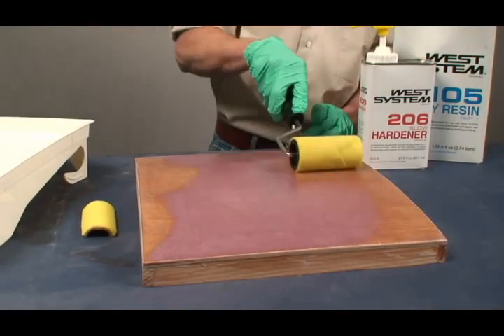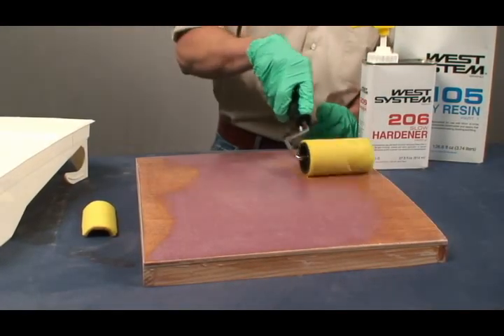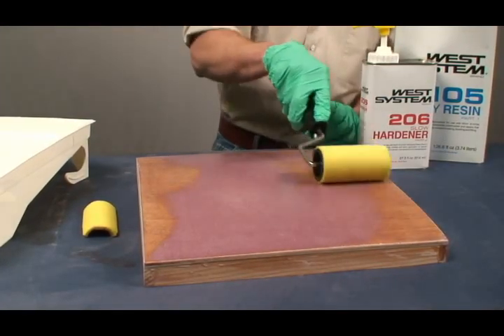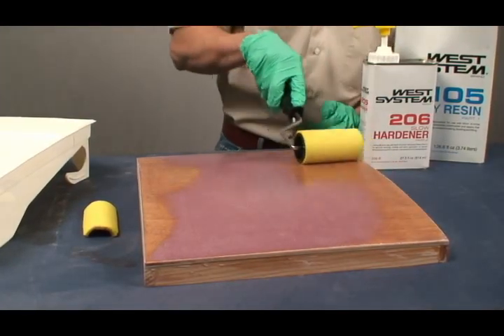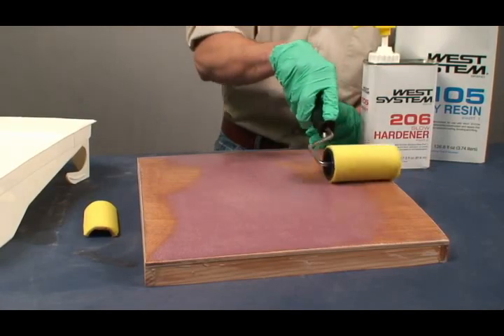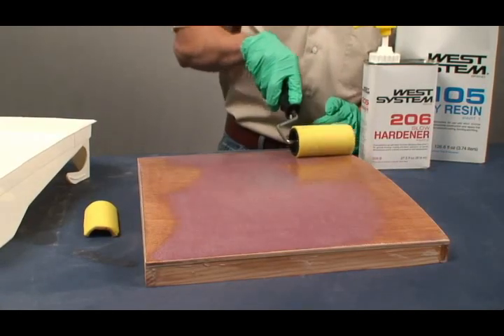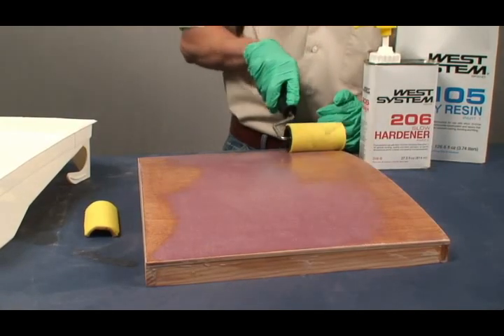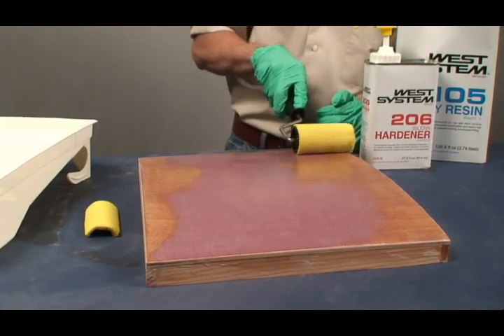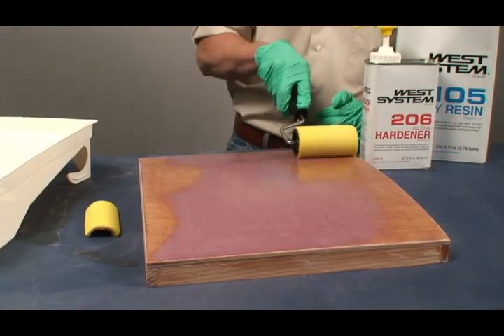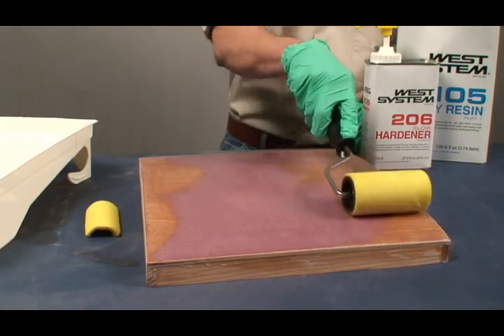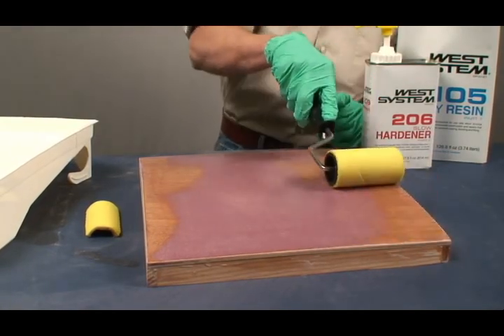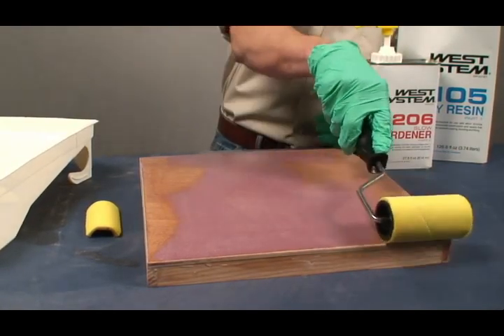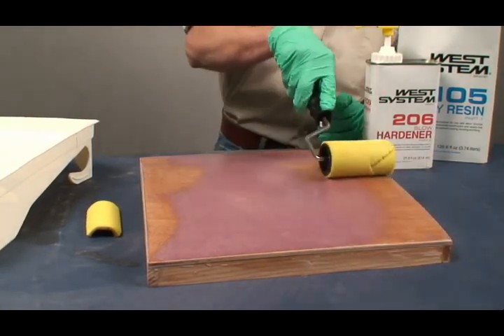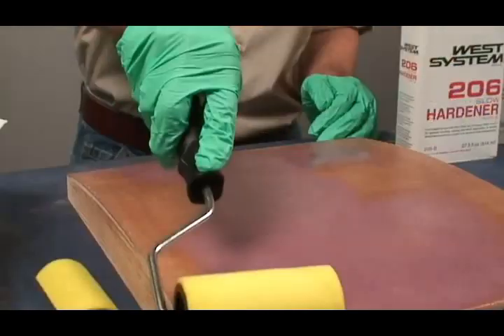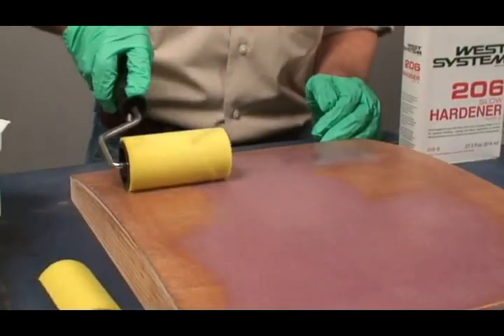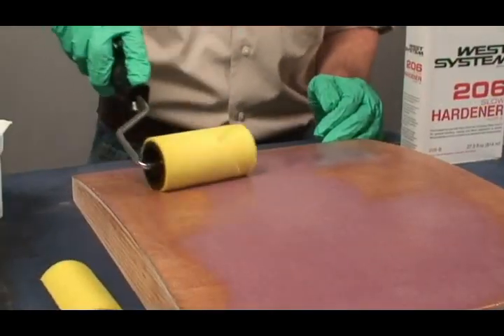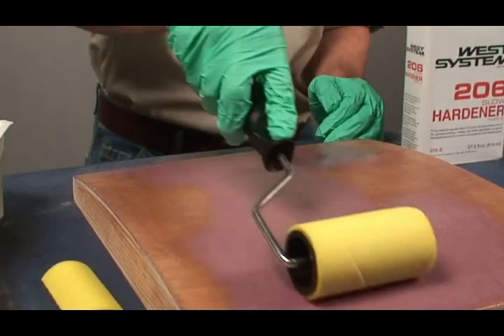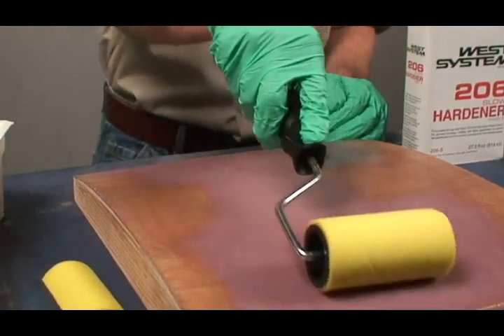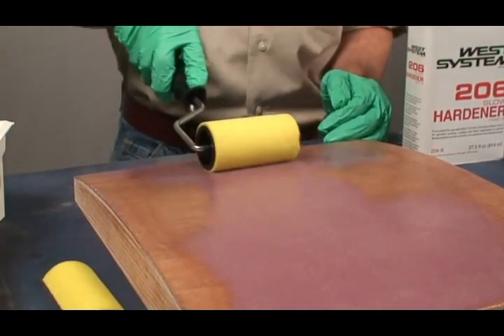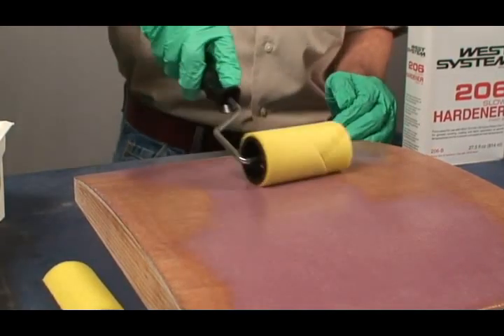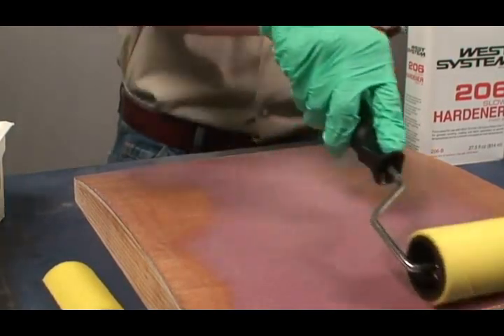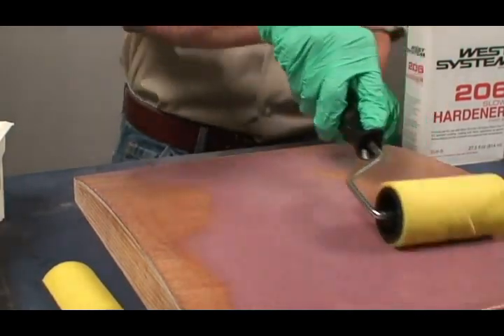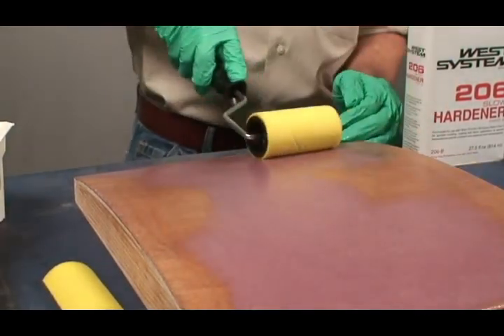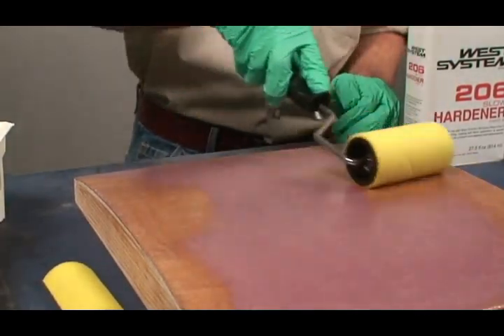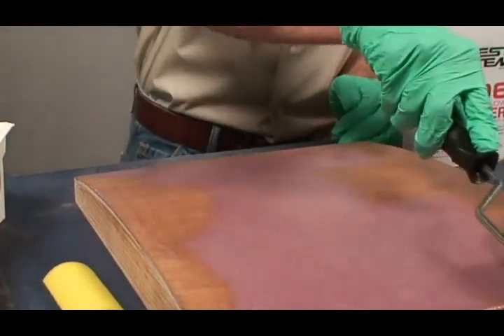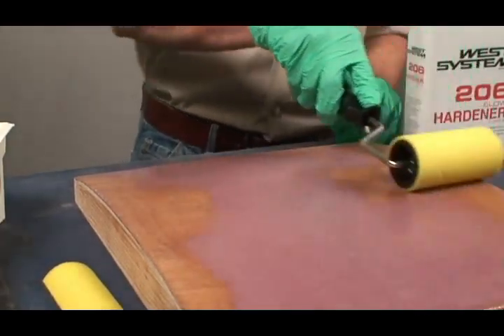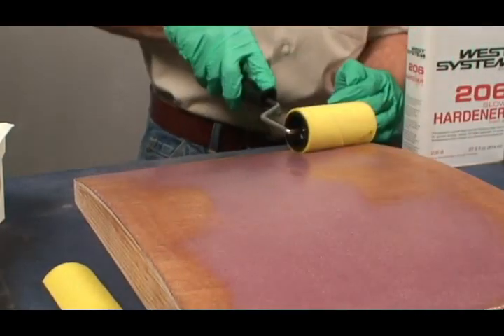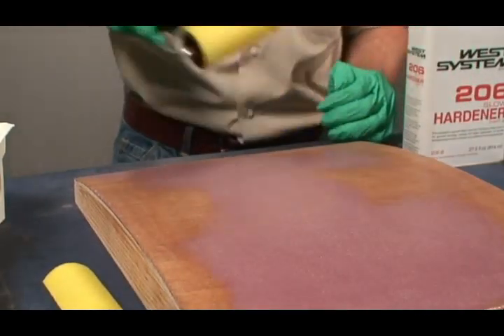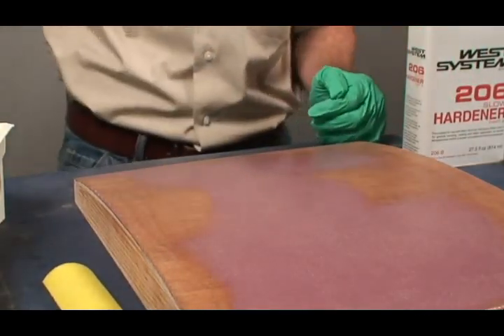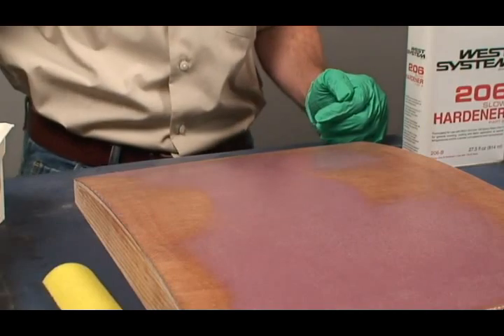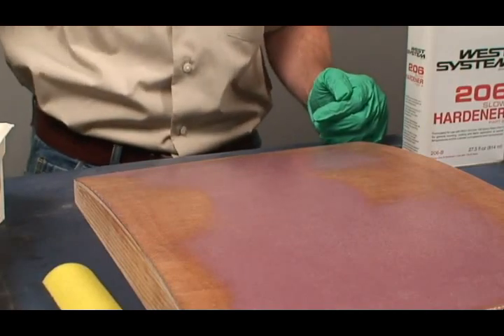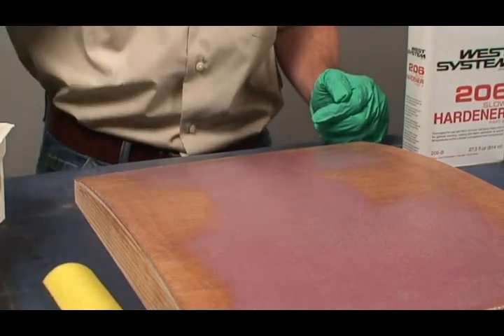To avoid sanding, apply the next coat when the previous coat becomes about as tacky as masking tape. View epoxy barrier coating for instructions on applying smooth, even coats of epoxy. For clear coating applications, reference our user manual.